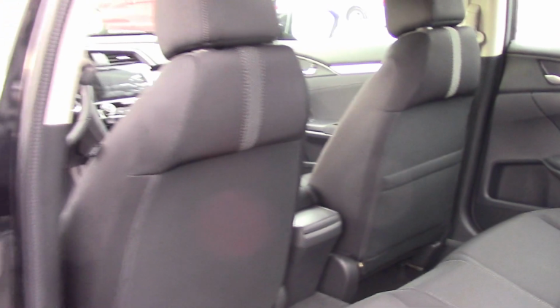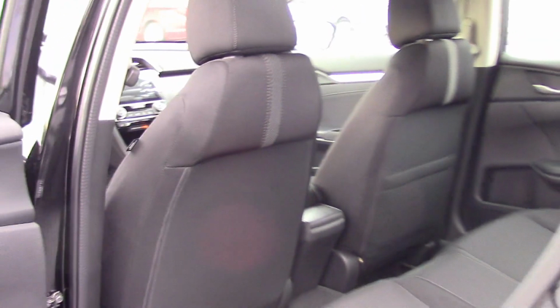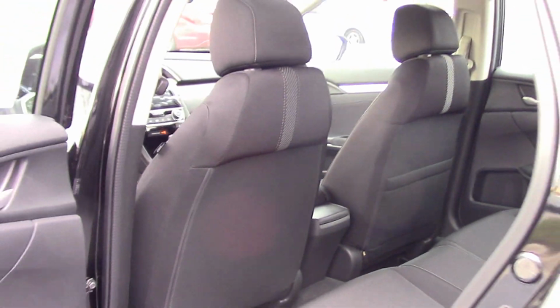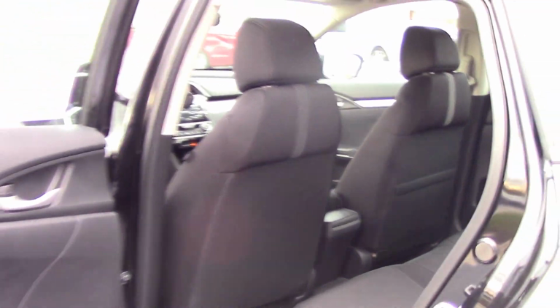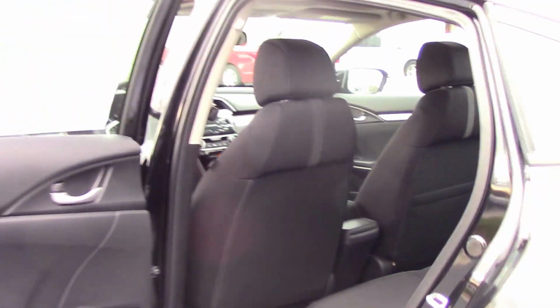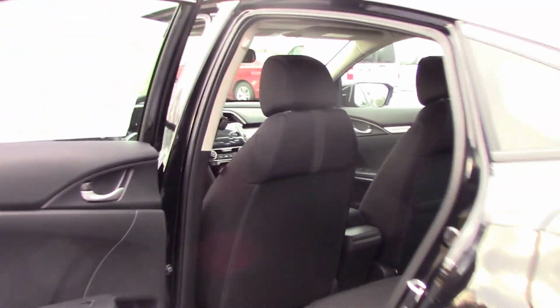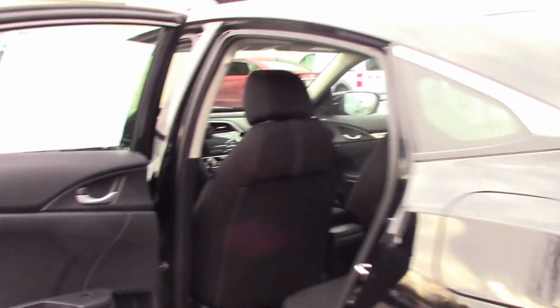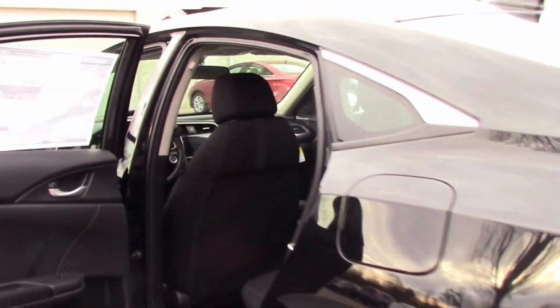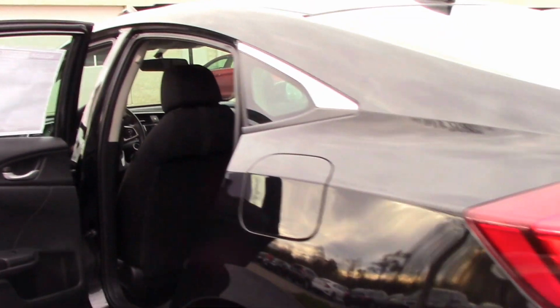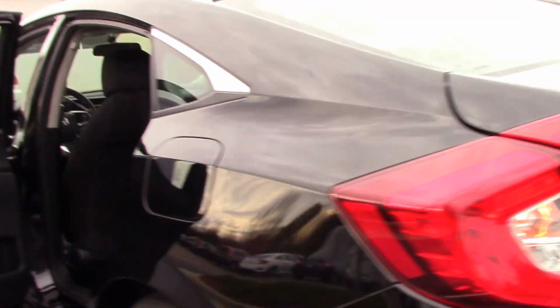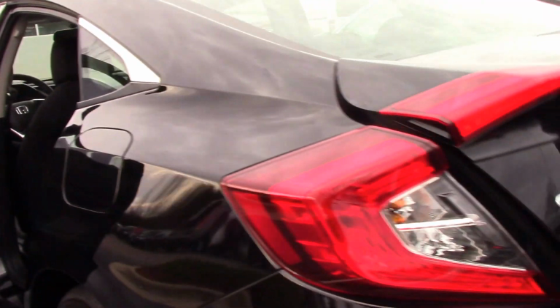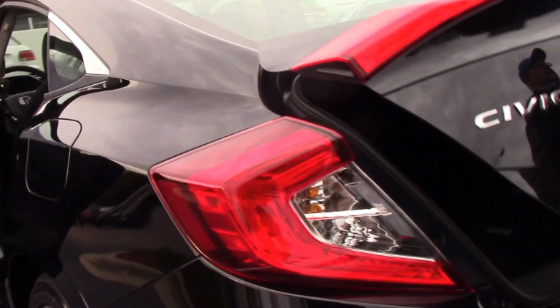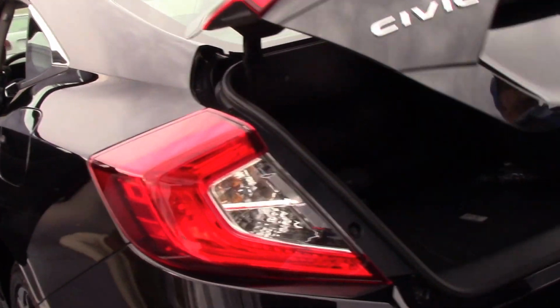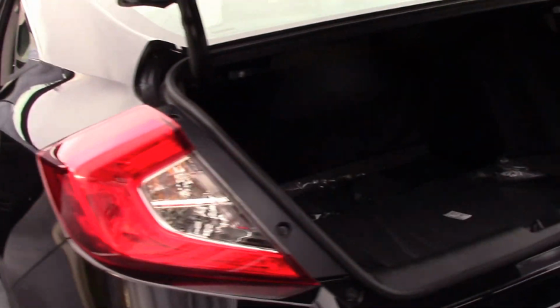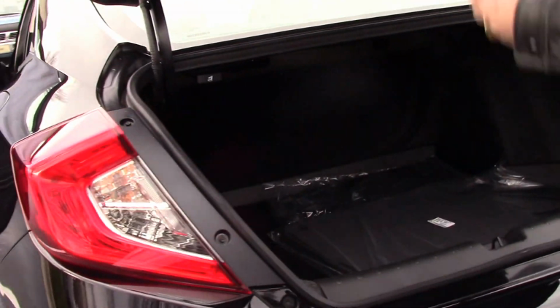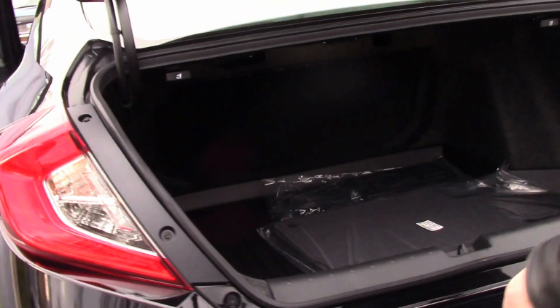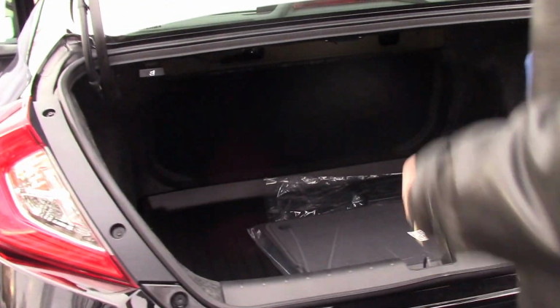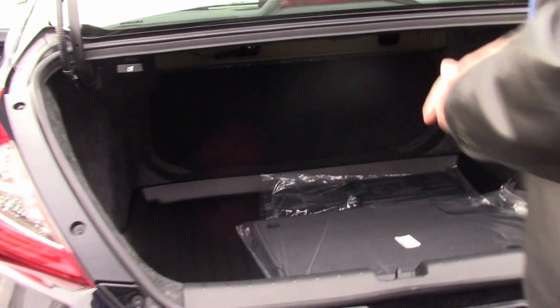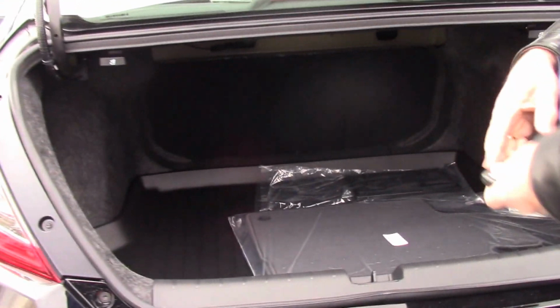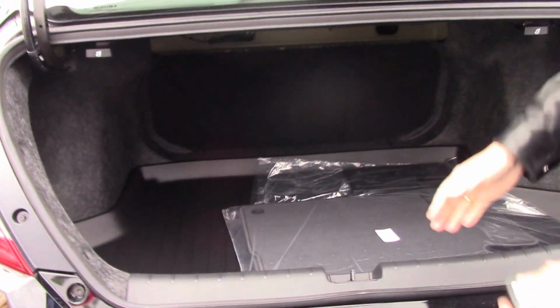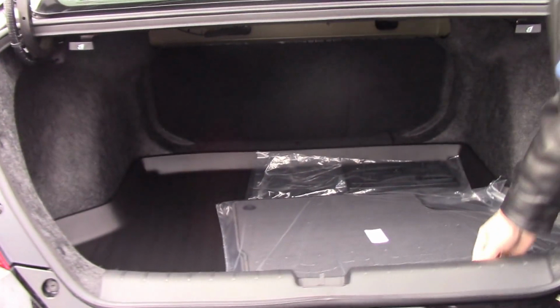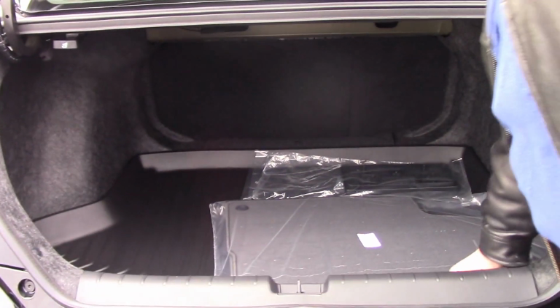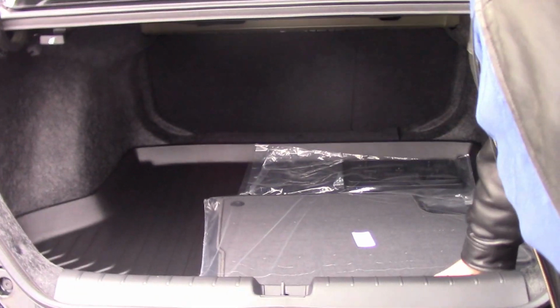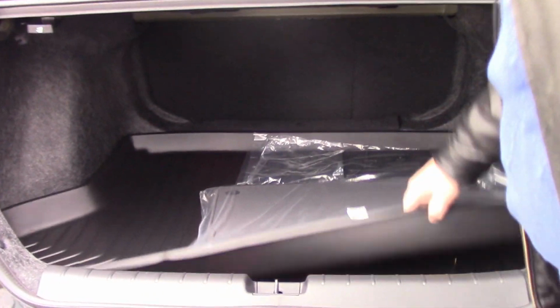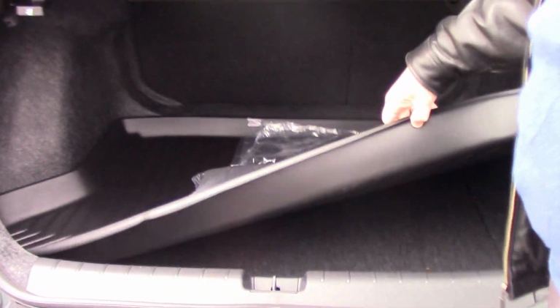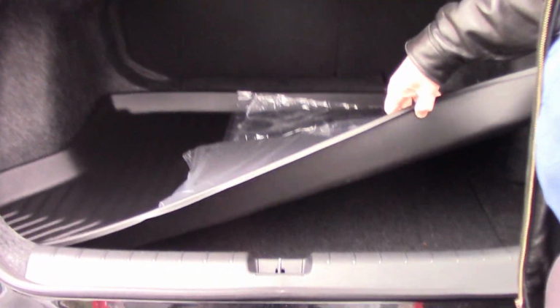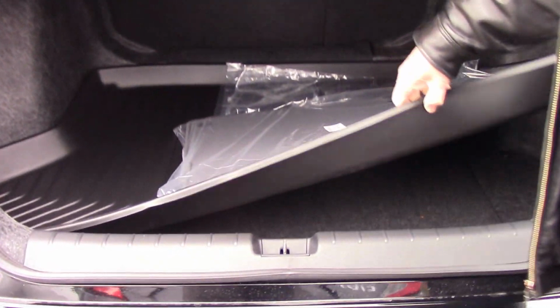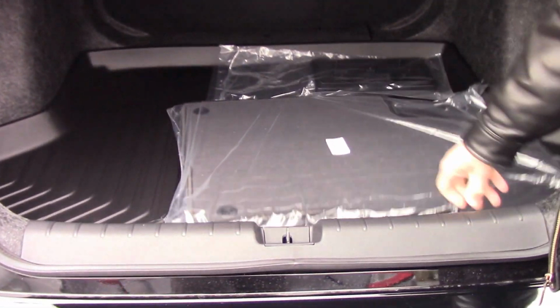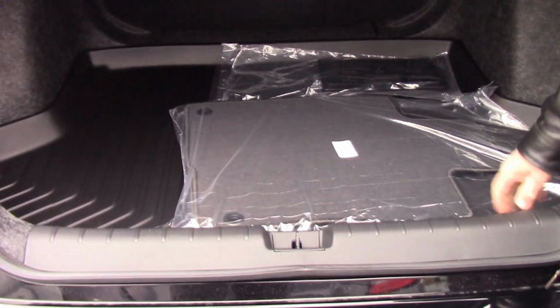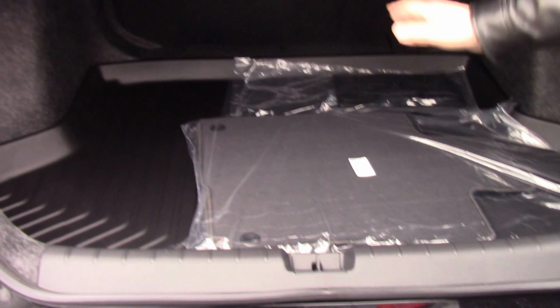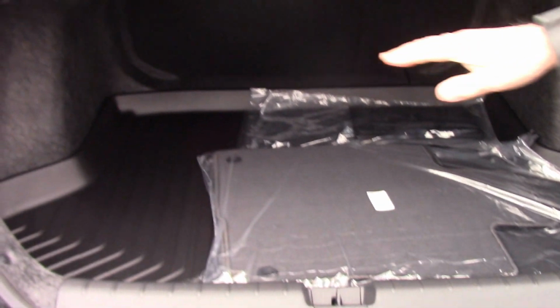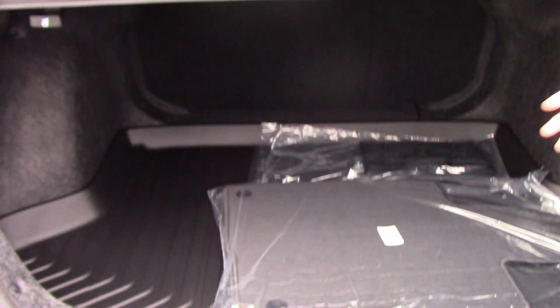Notice also the trunk space — automatic trunk with a lip spoiler. We put trunk trays in them to eliminate problems with dirt.